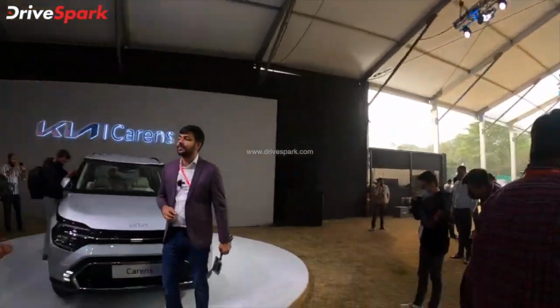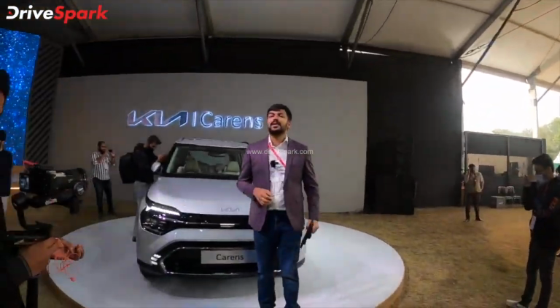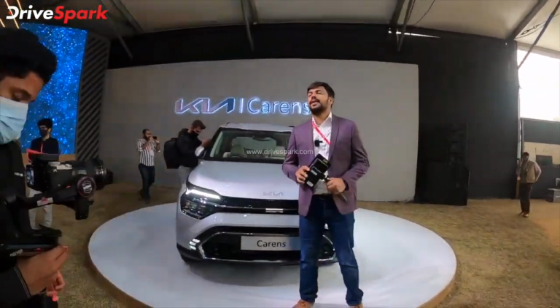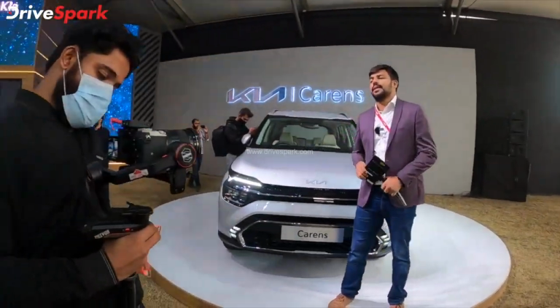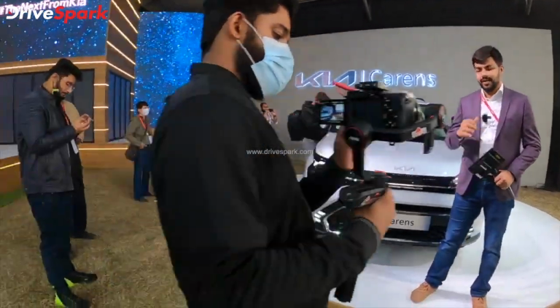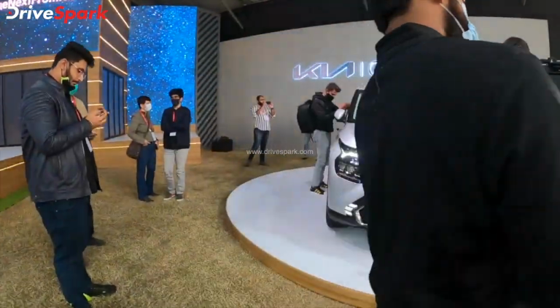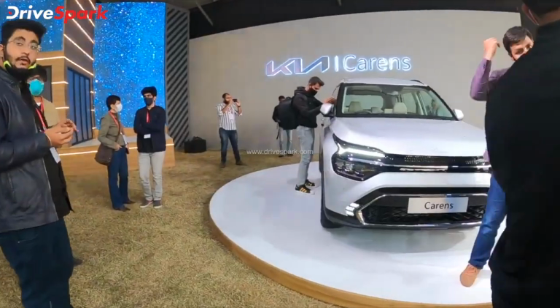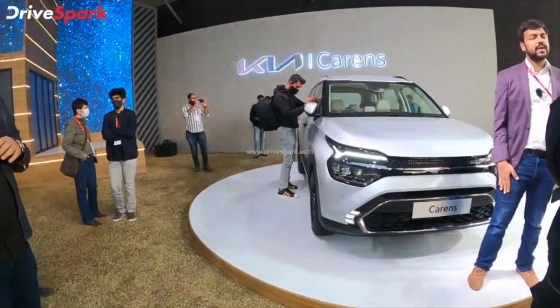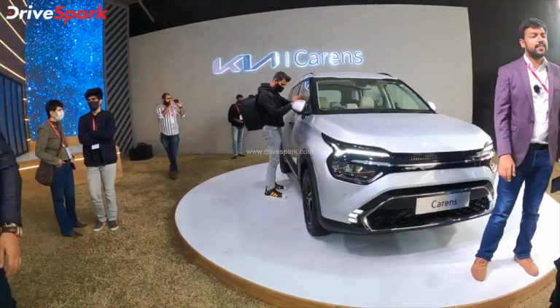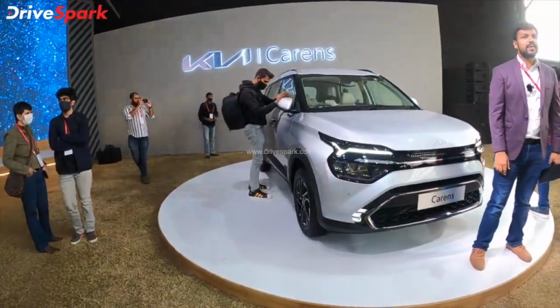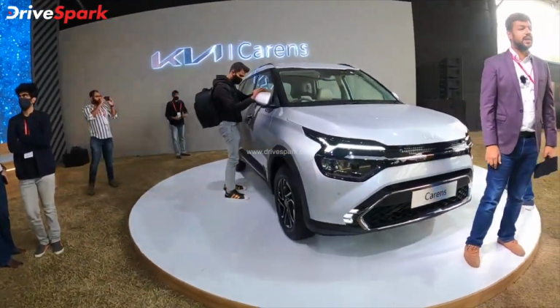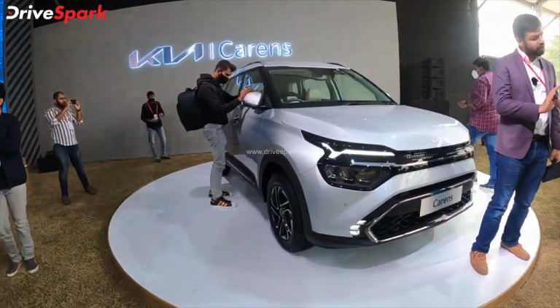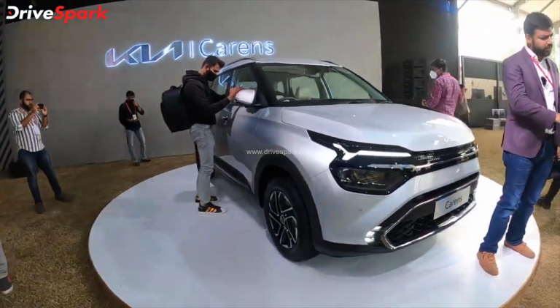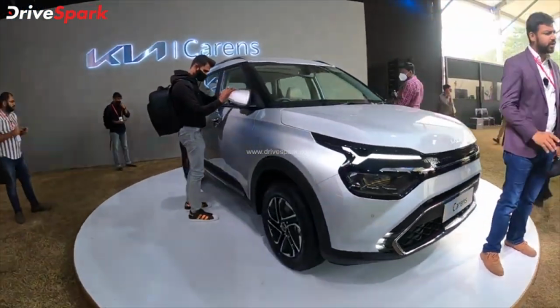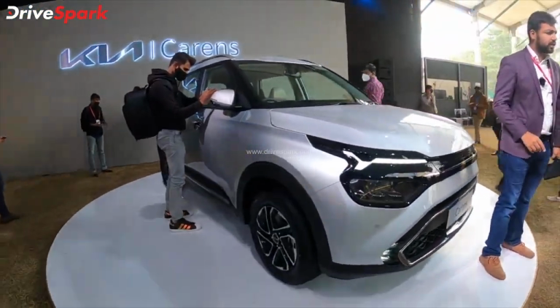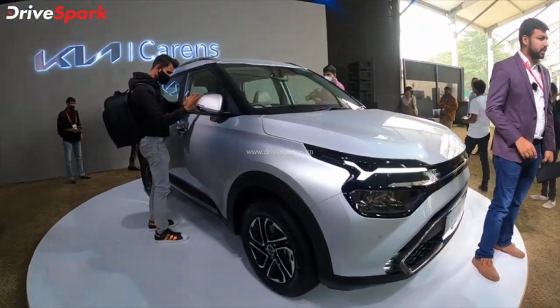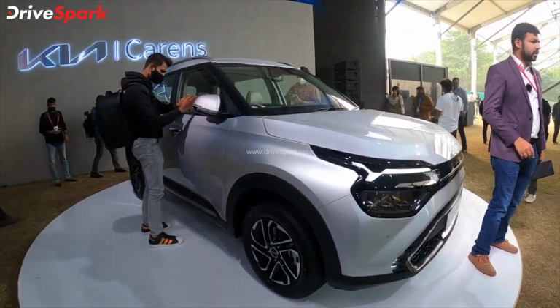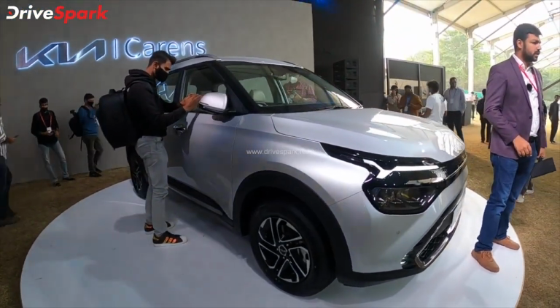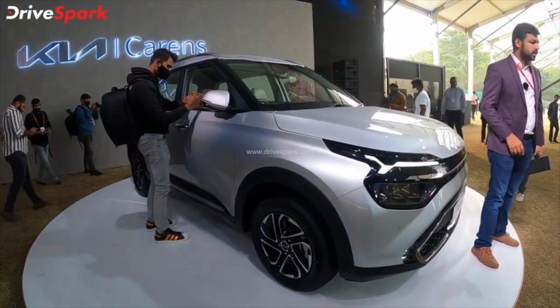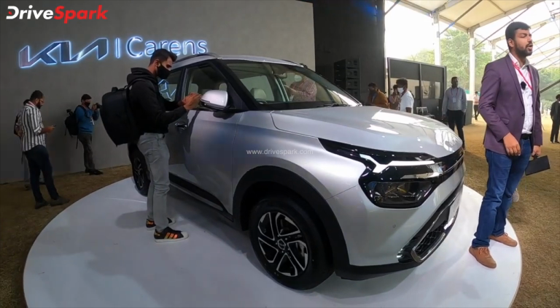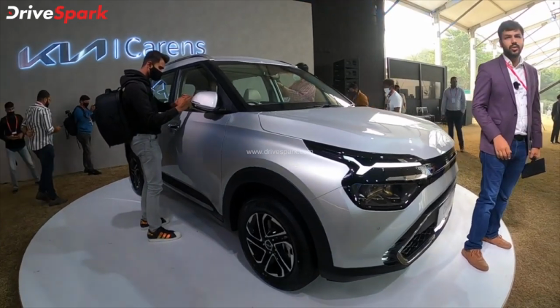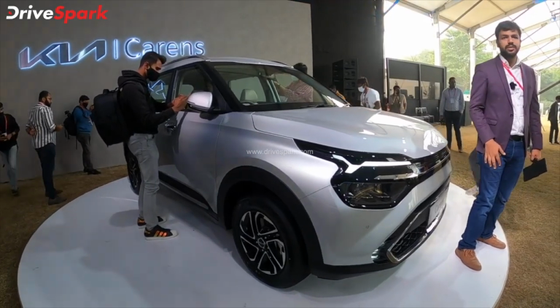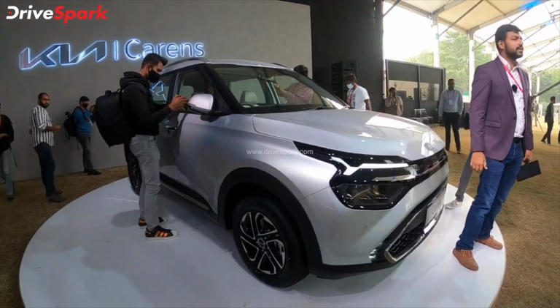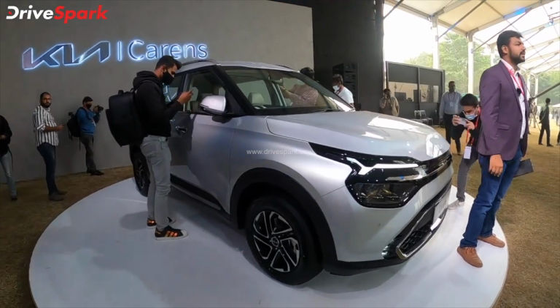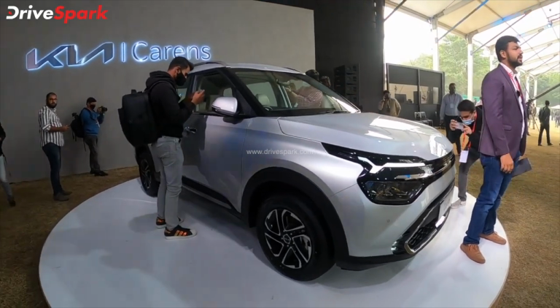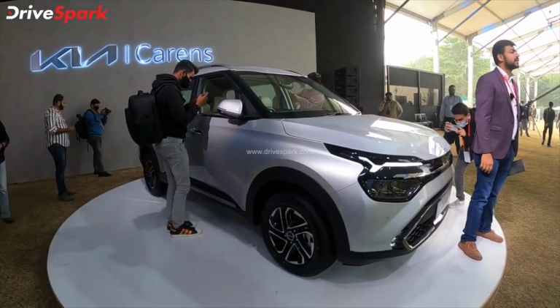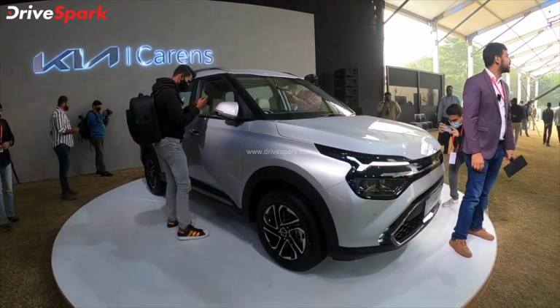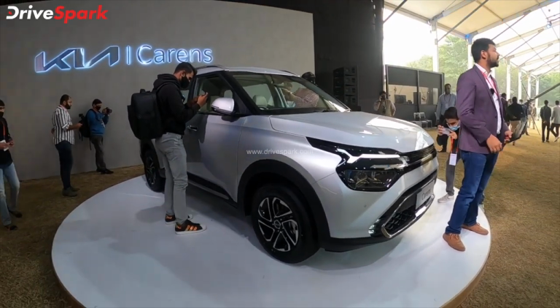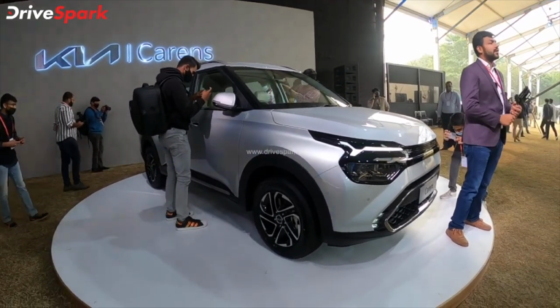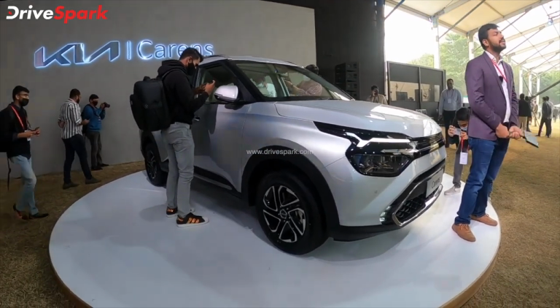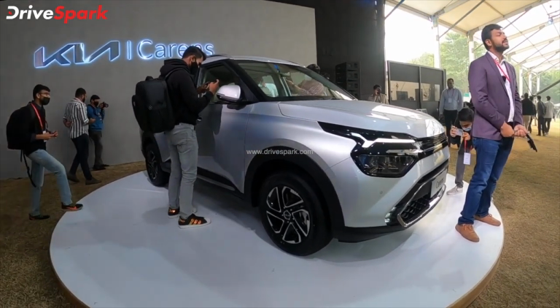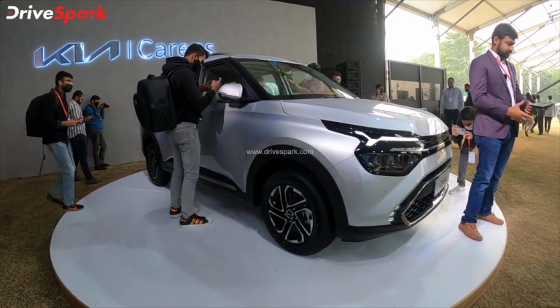Getting back to the silver color. This is the silver color car and the red color. We have seen different kinds of details about this car. This is the longest wheelbase in this segment.